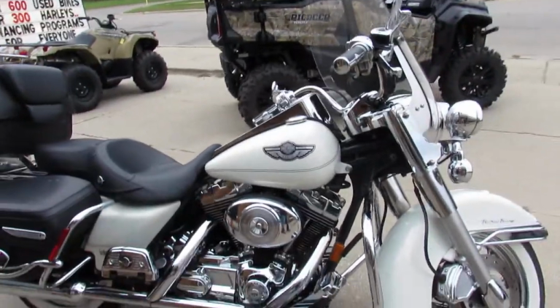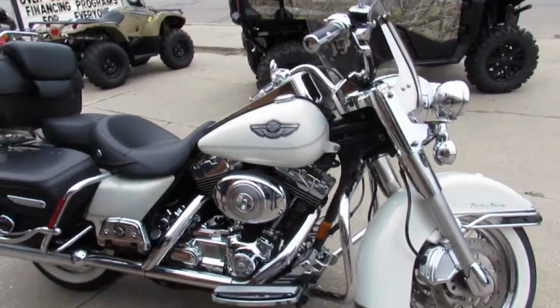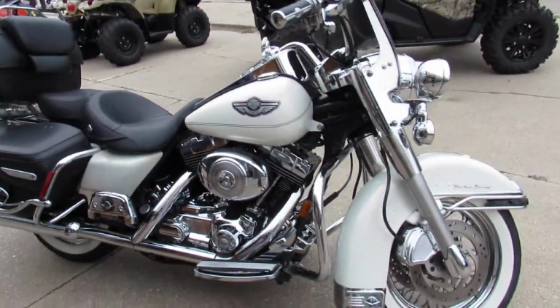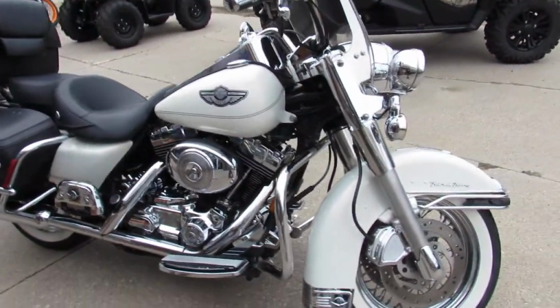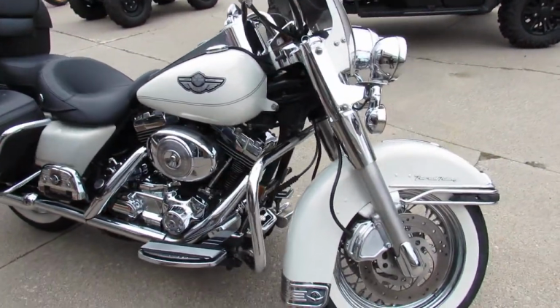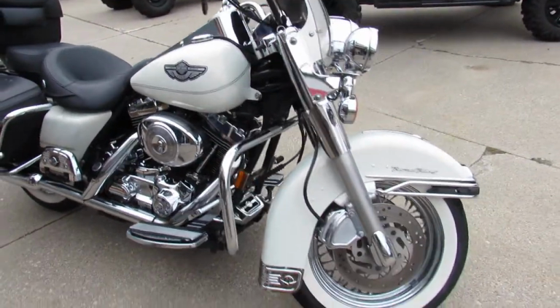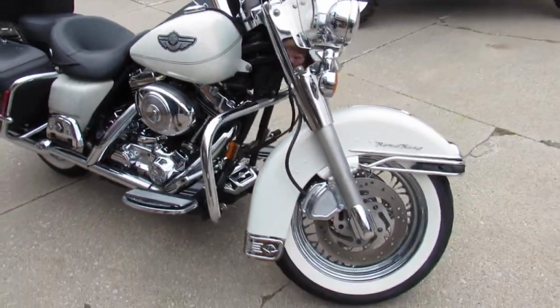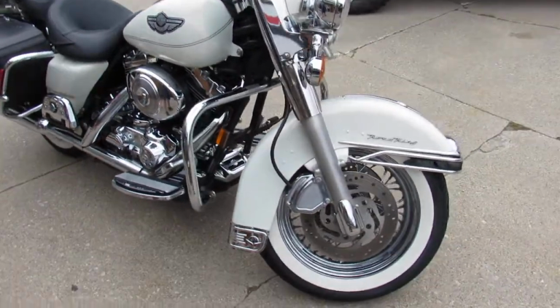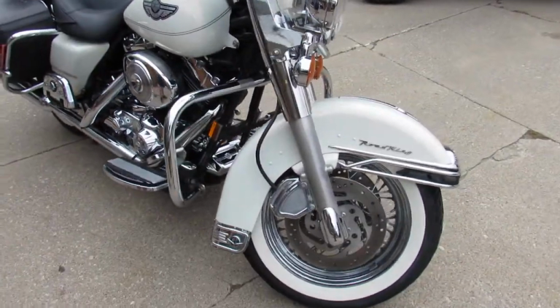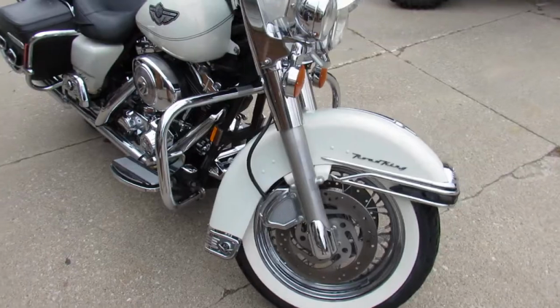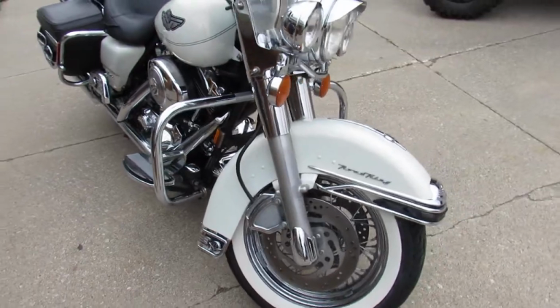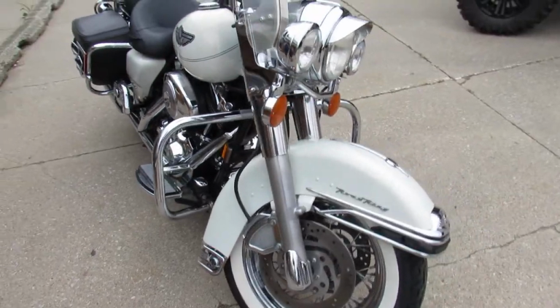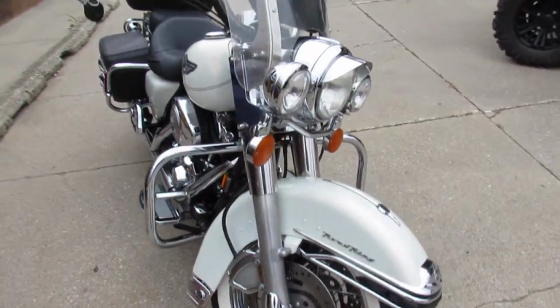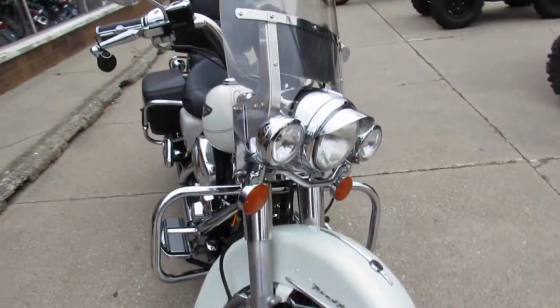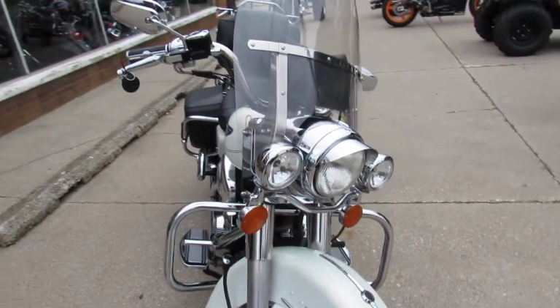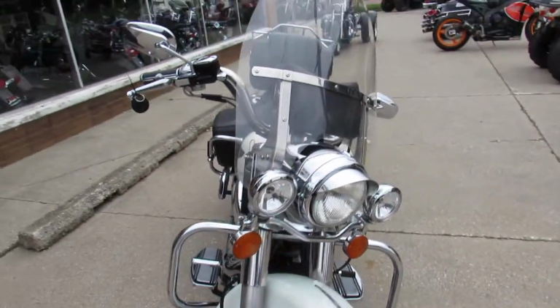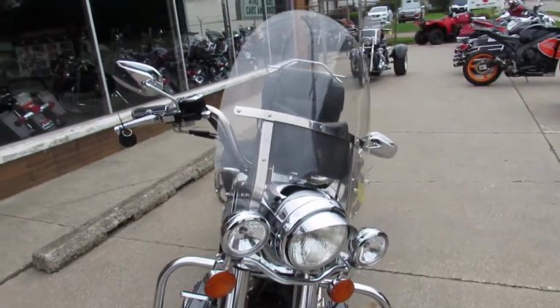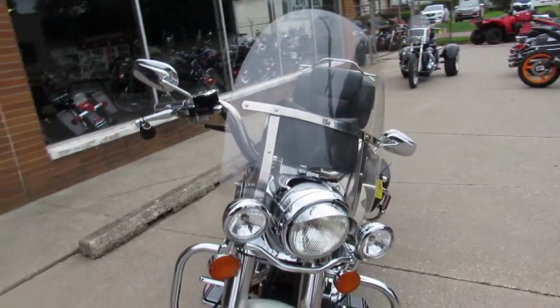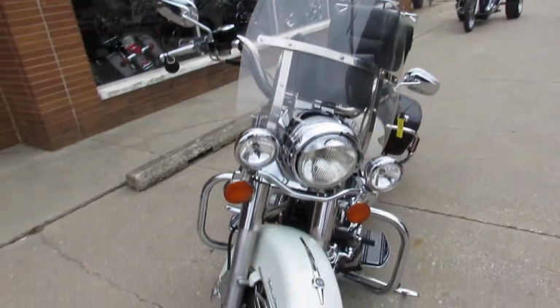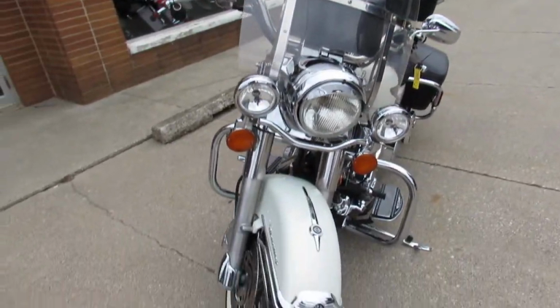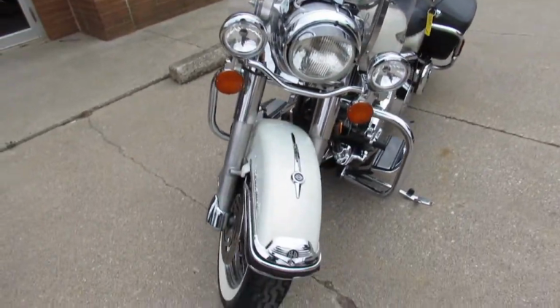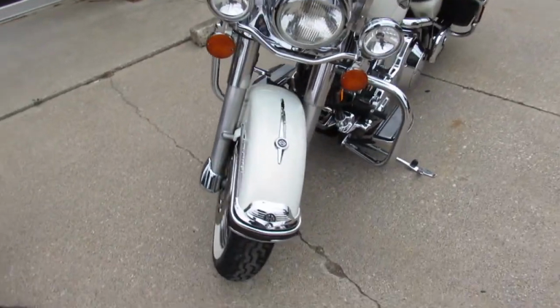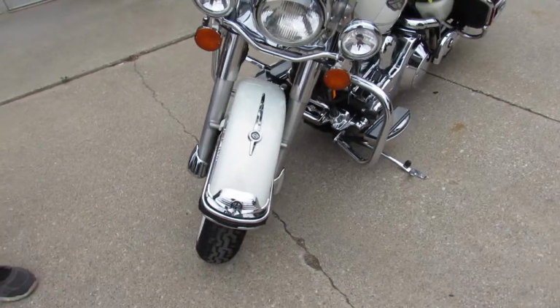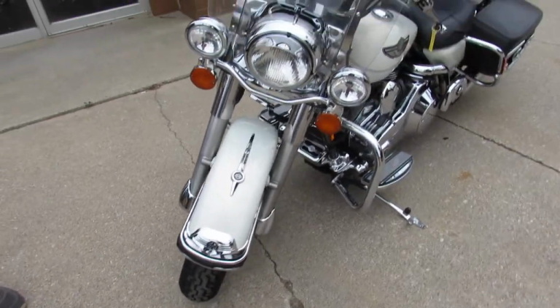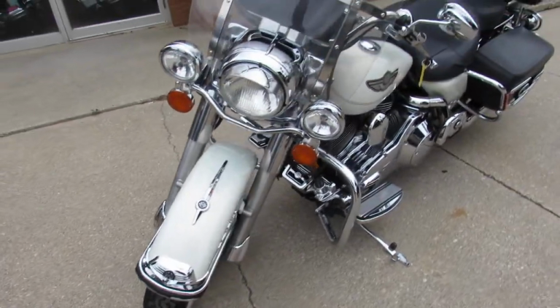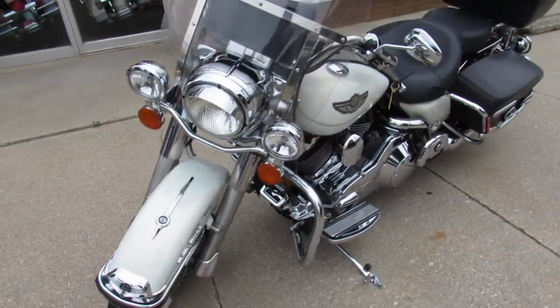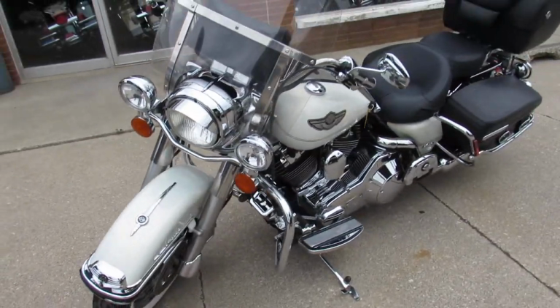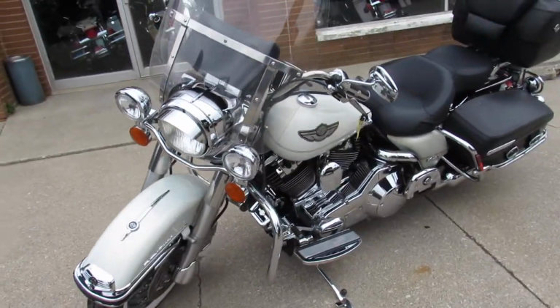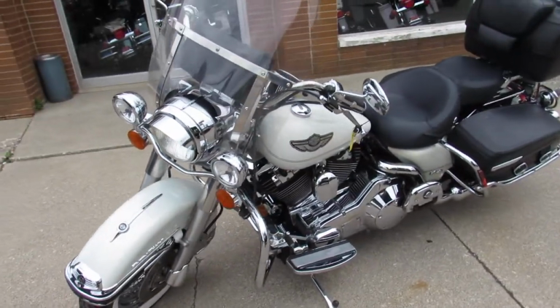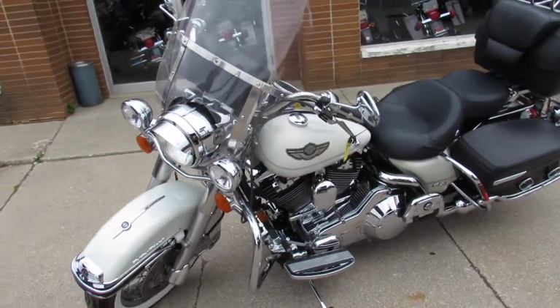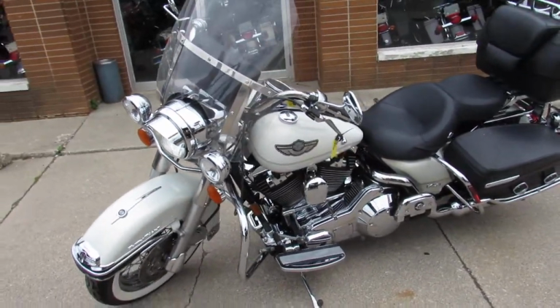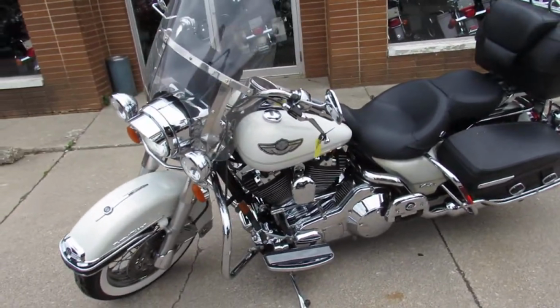Sharp light, curl light, has tons of chrome. It has a better exhaust on it than that pickup that just went by. It's got the chrome switches, chrome switch housings, matching tour packs, saddlebags, and a windshield guys.